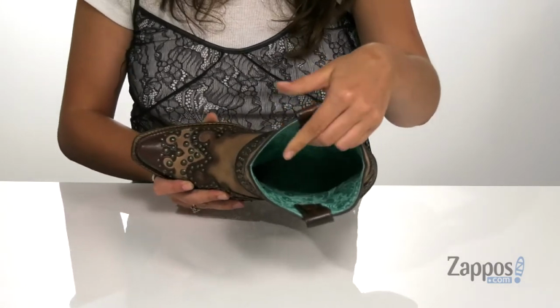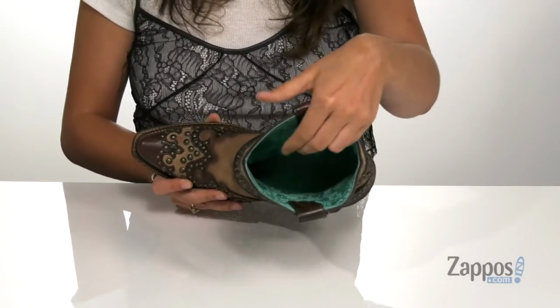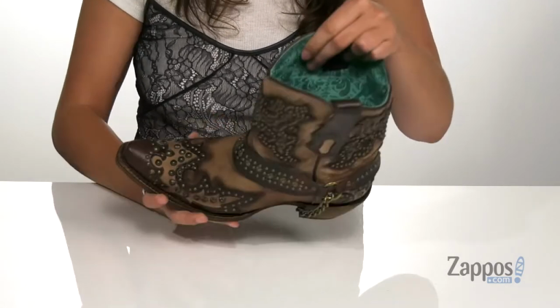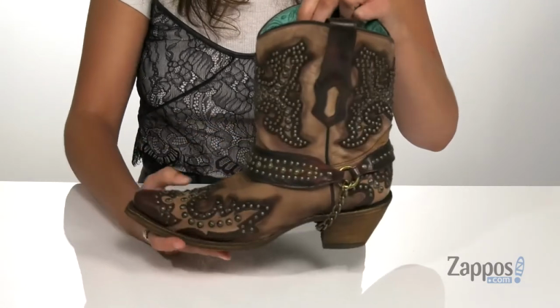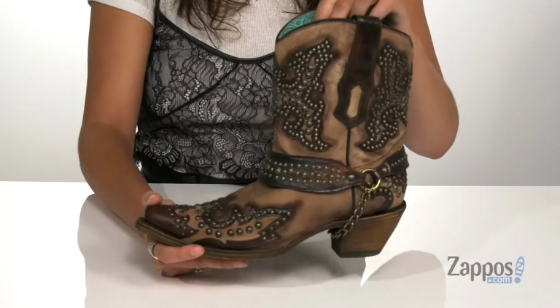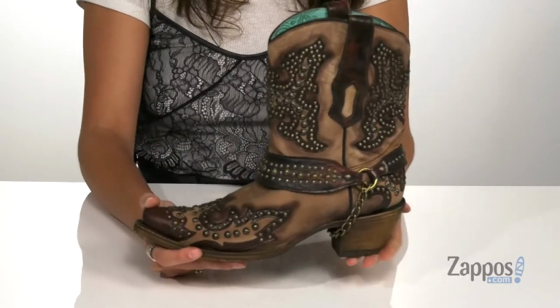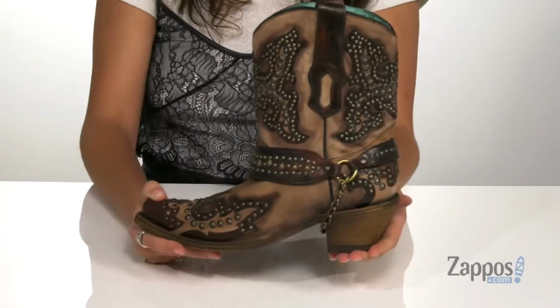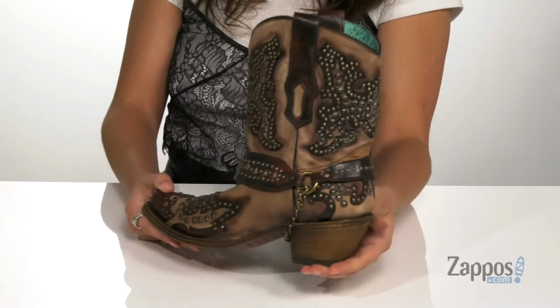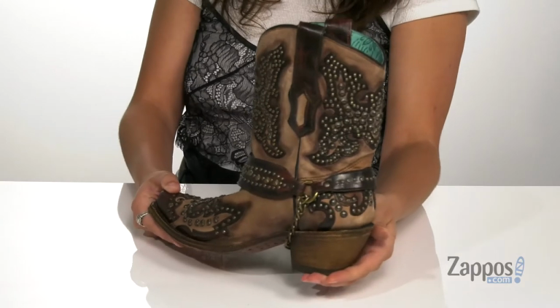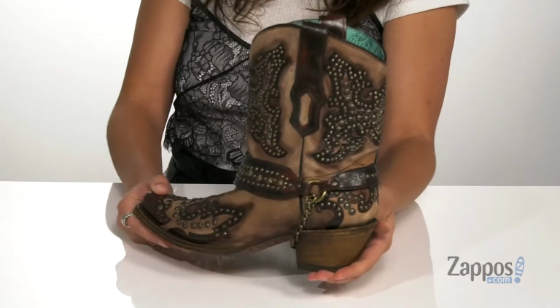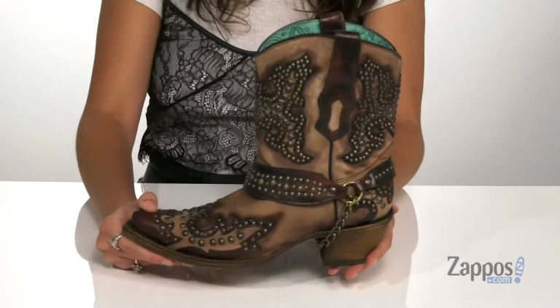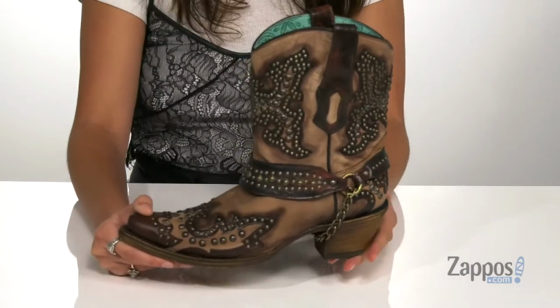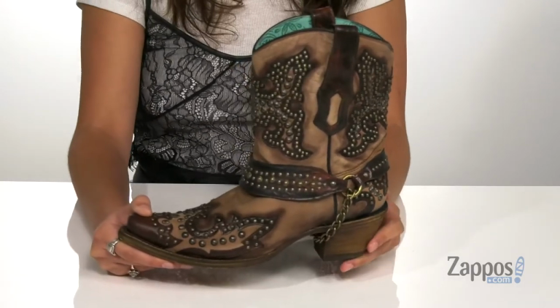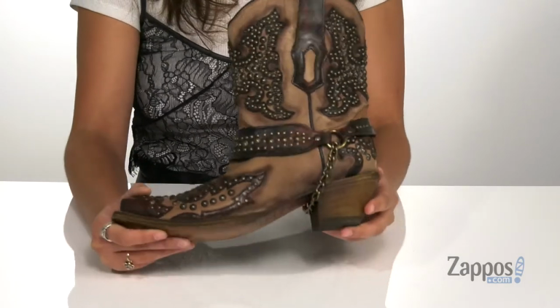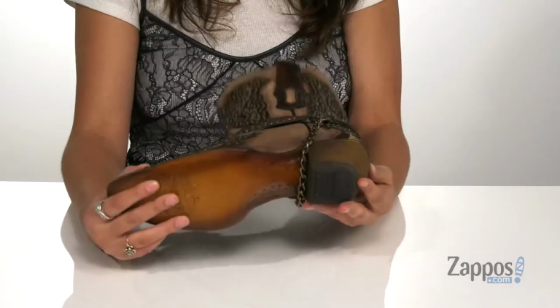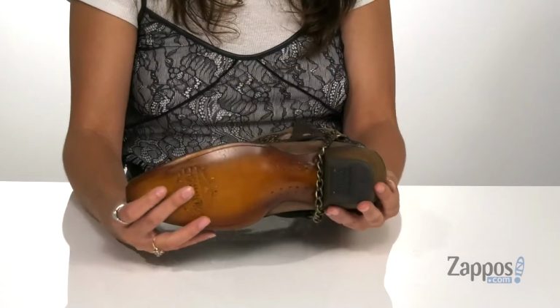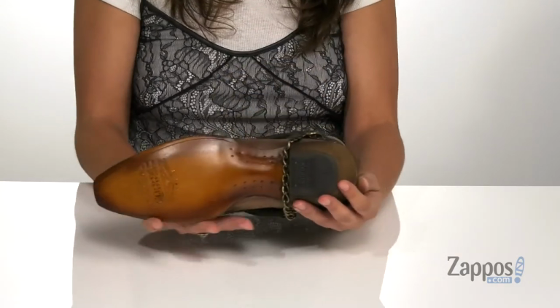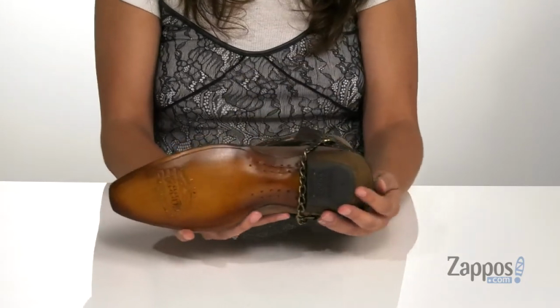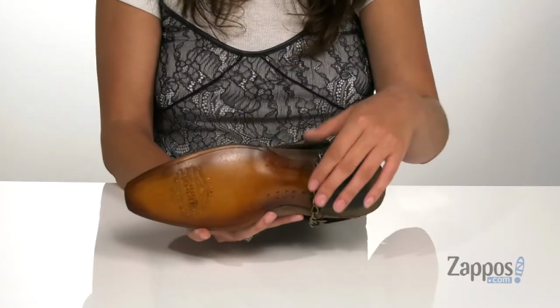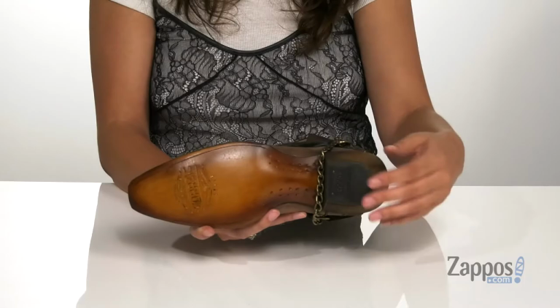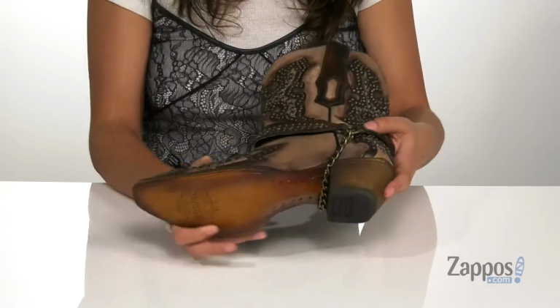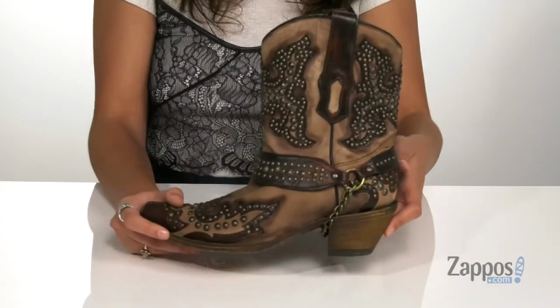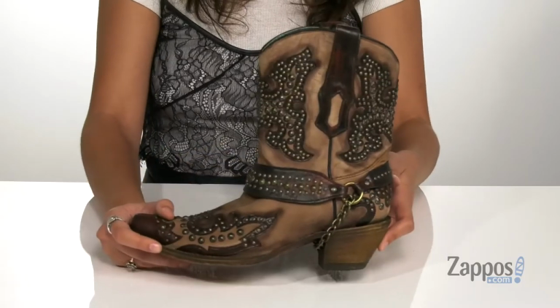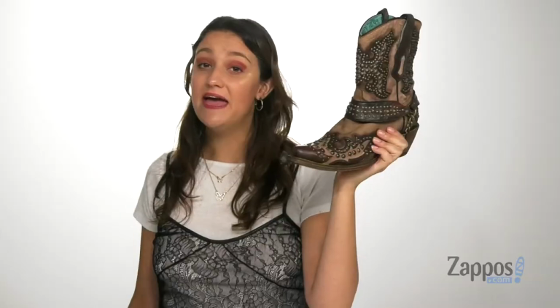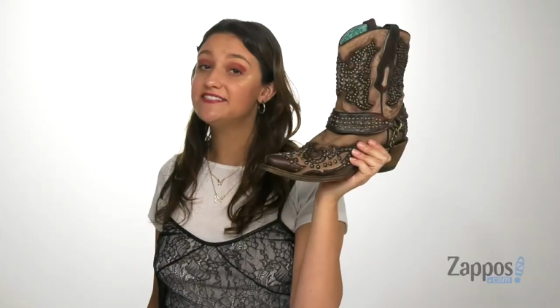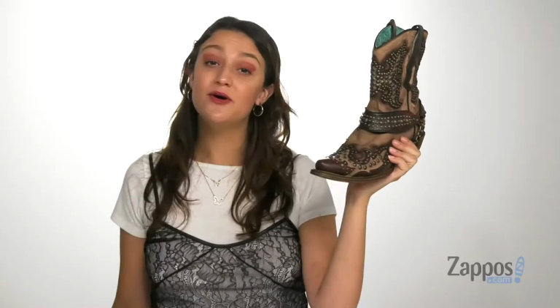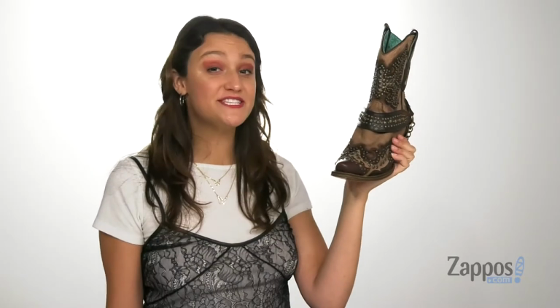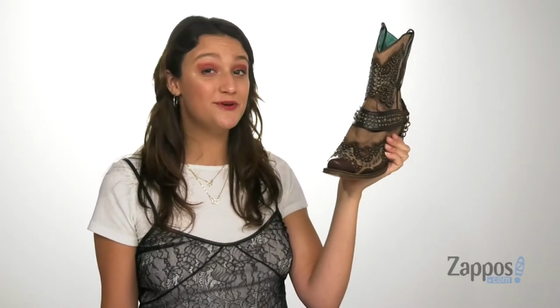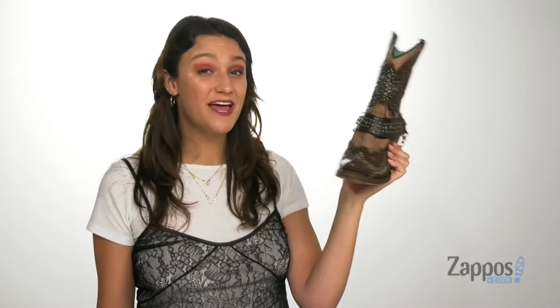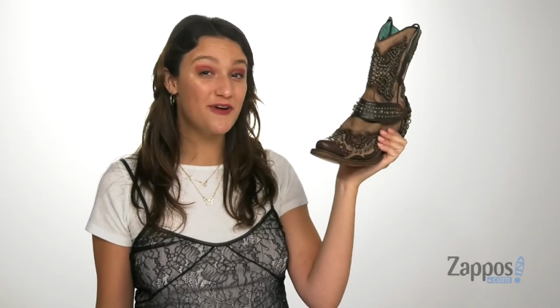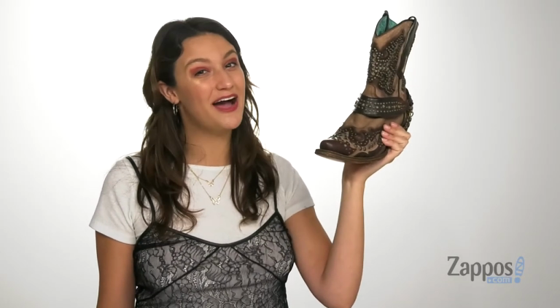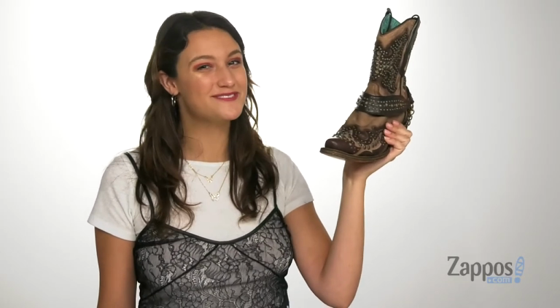Inside is a leather lining that's going to be breathable with a padded footbed for some comfort. This heel at the back is going to give you two inches of lift, and it's all on top of a leather outsole that has a rubber heel tap for traction. Make a statement with these fun boots — they're from Corral Boots.